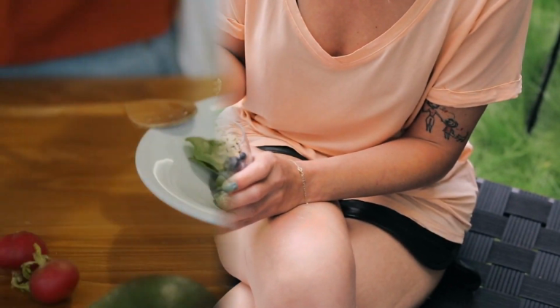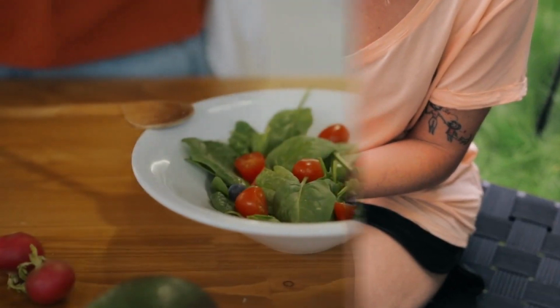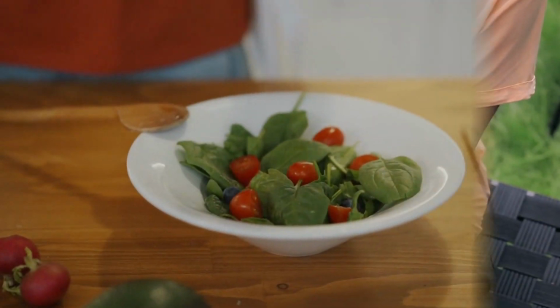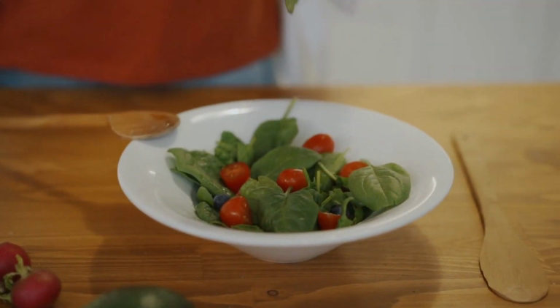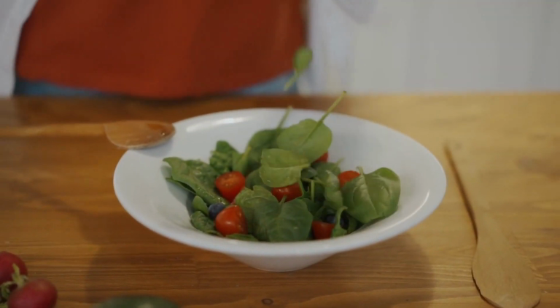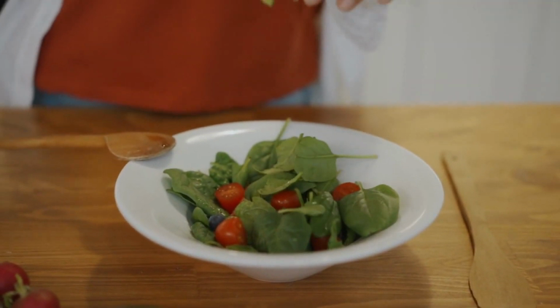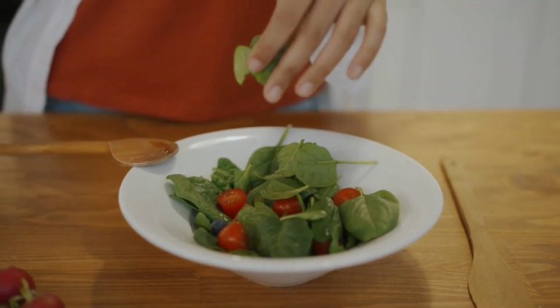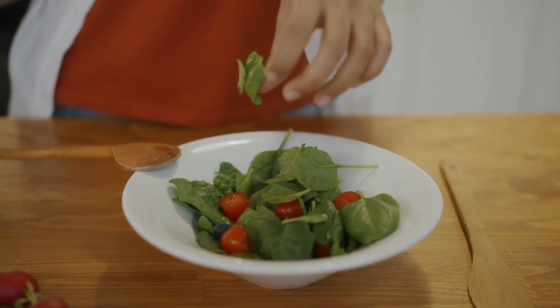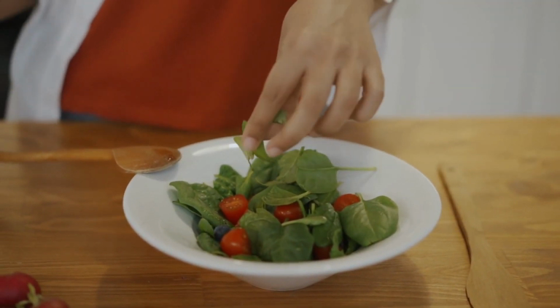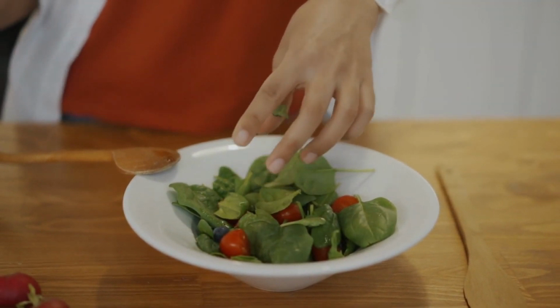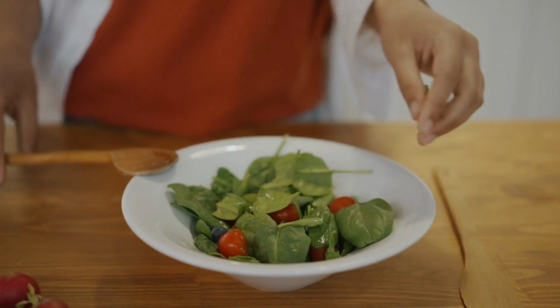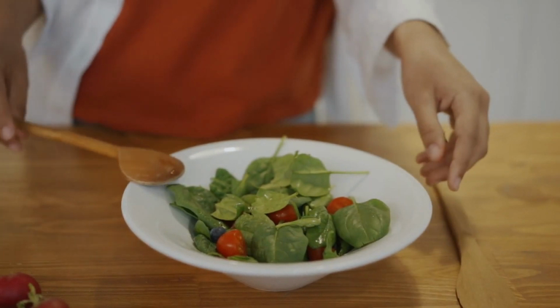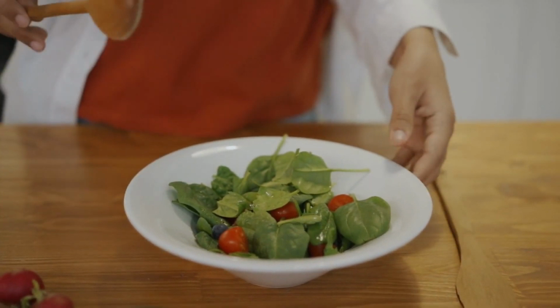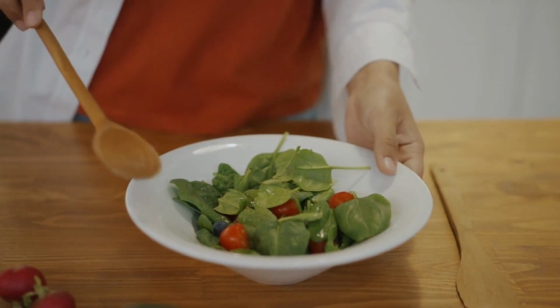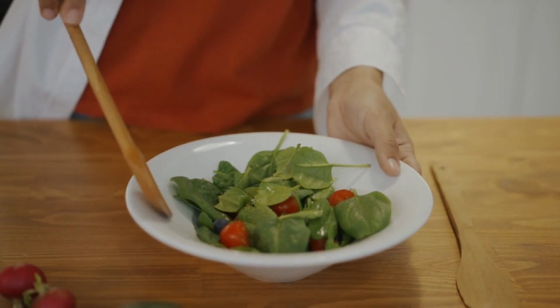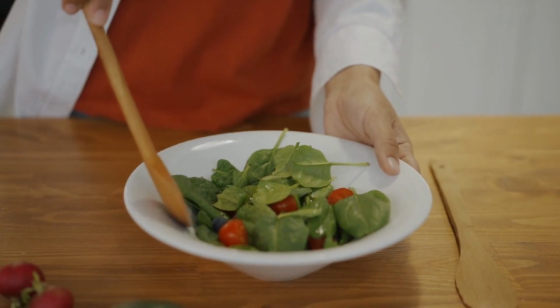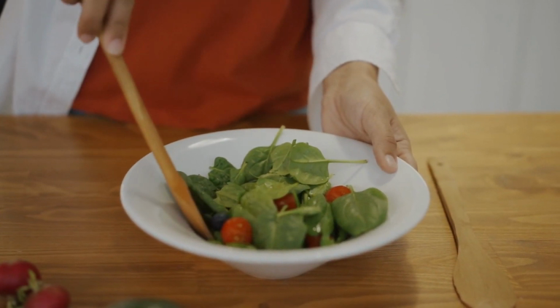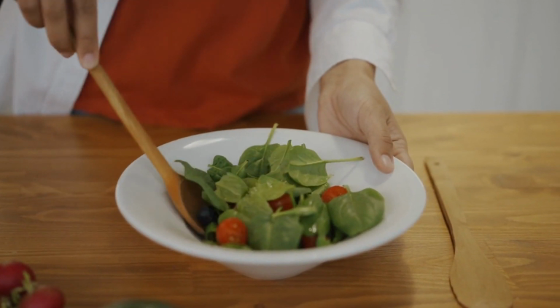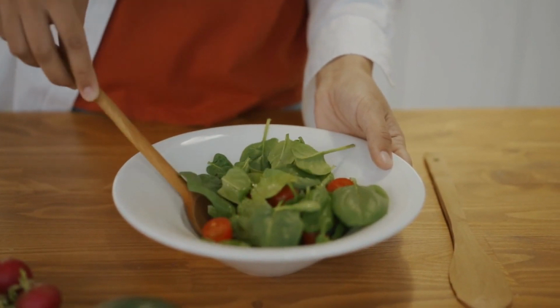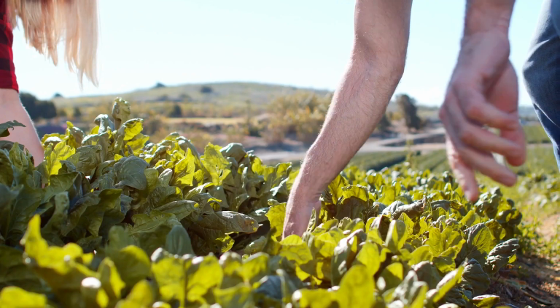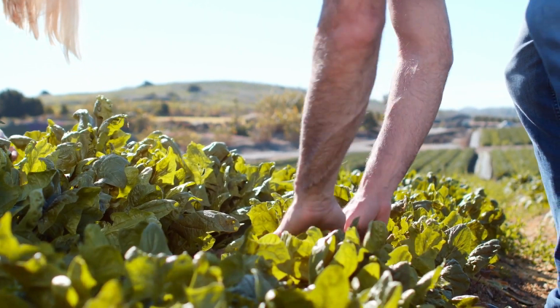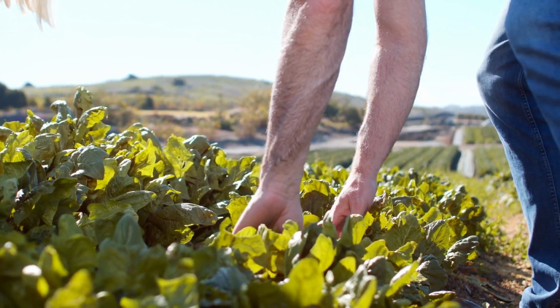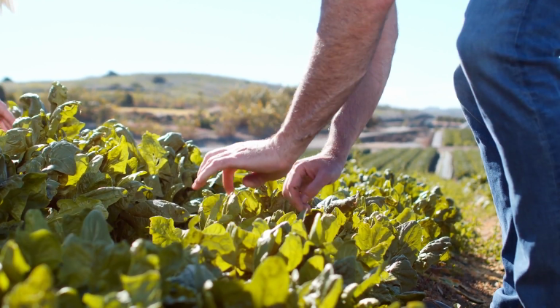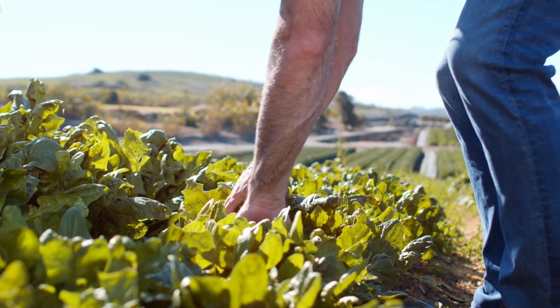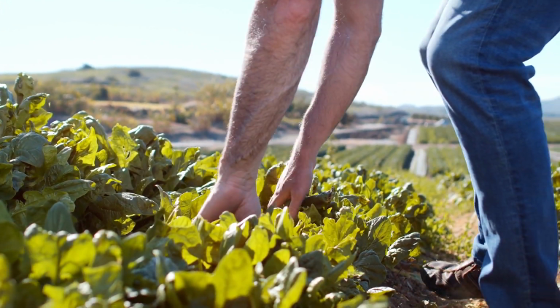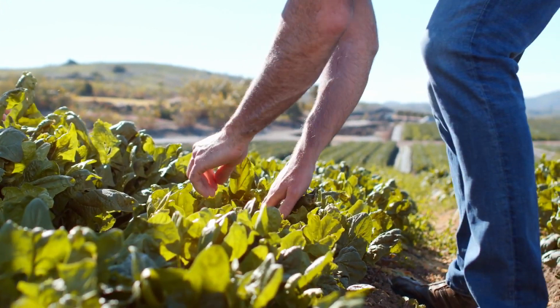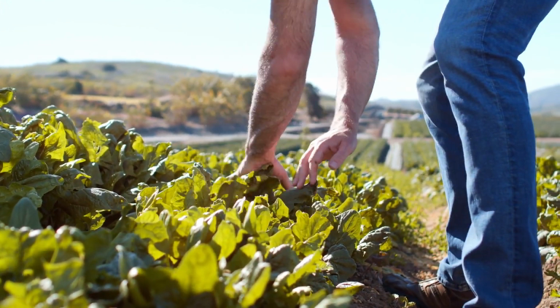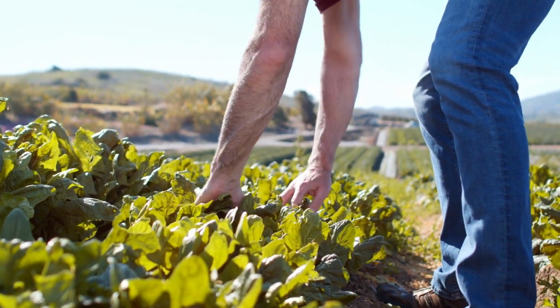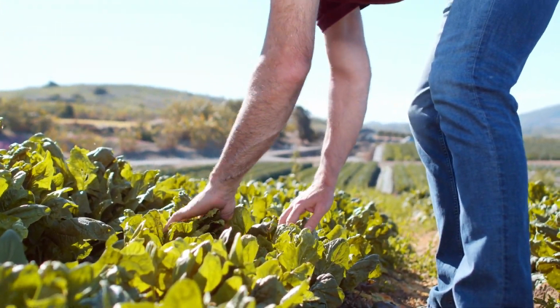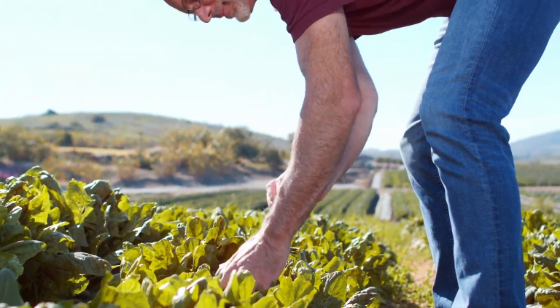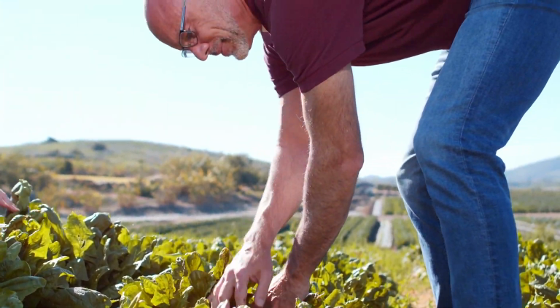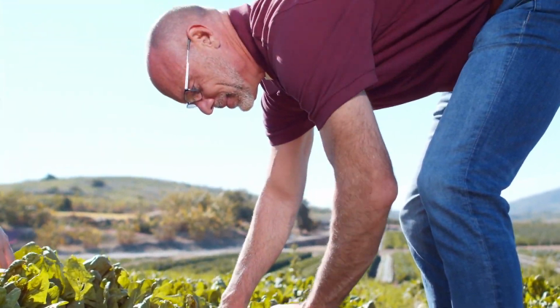Spinach. Spinach is a superfood that is loaded with nutrients that are essential for healthy skin. It is rich in vitamins A and C, which help to protect the skin from damage caused by UV rays and promote collagen production.